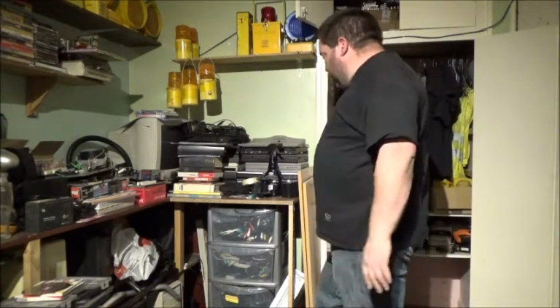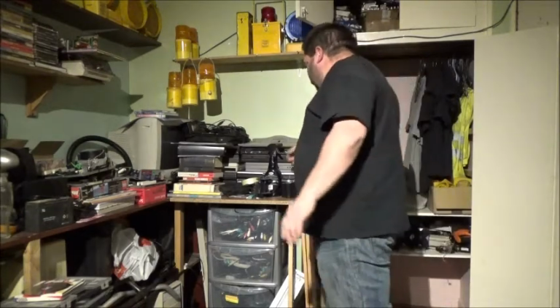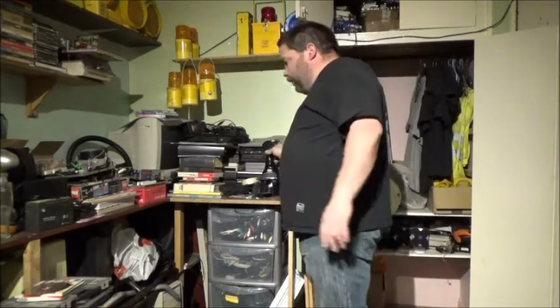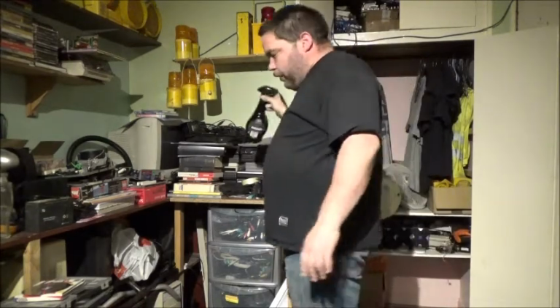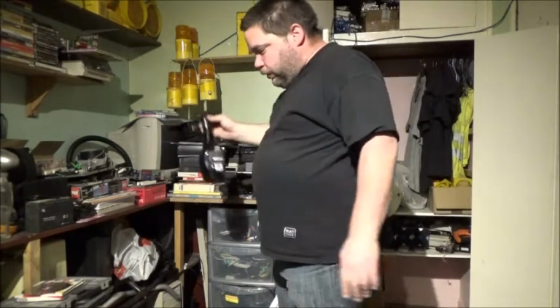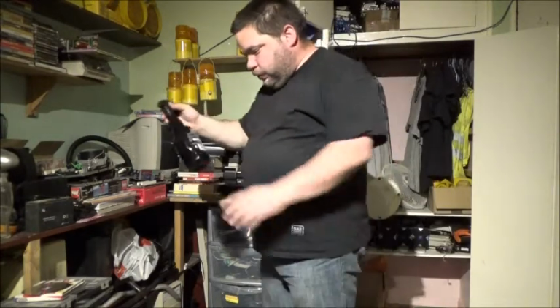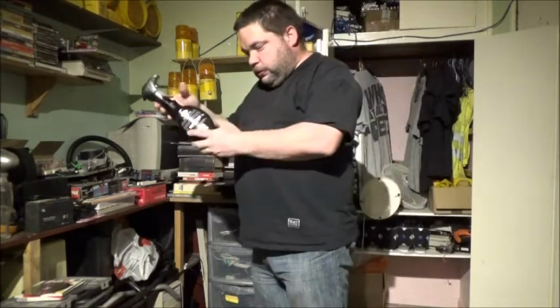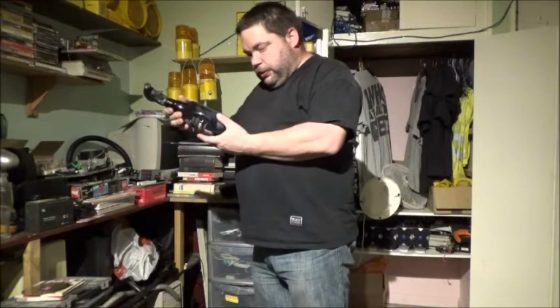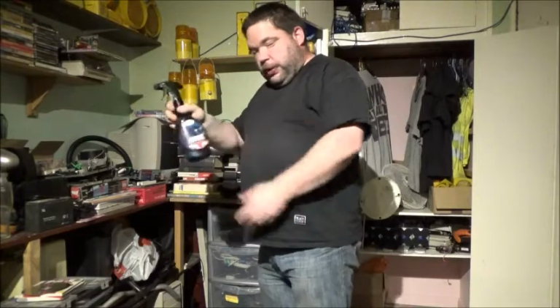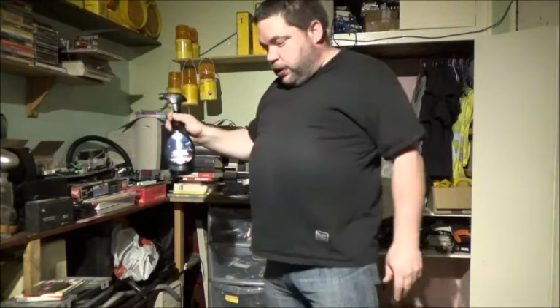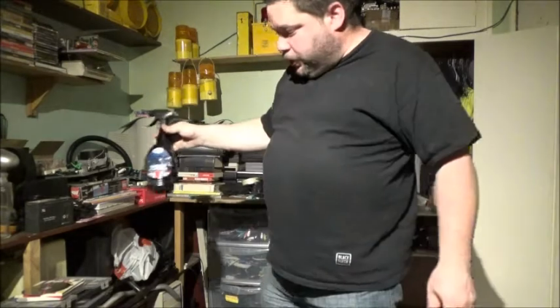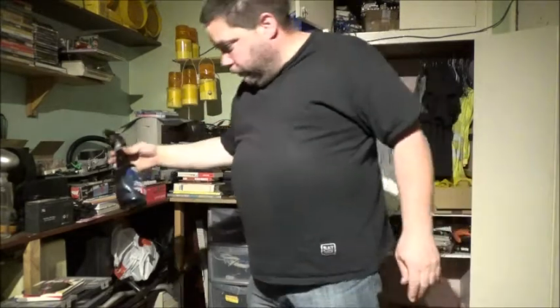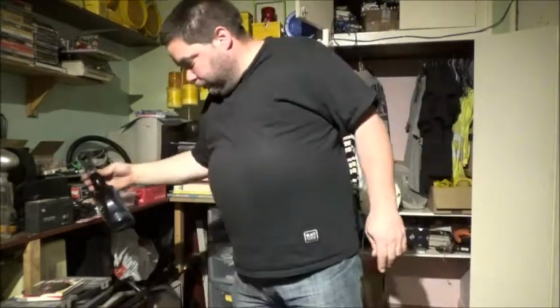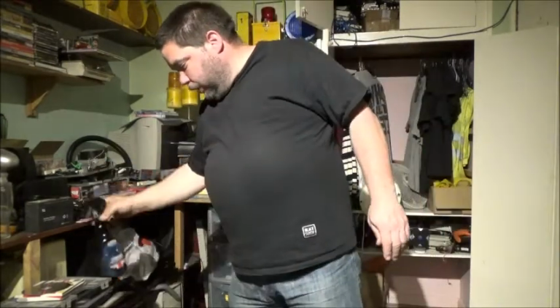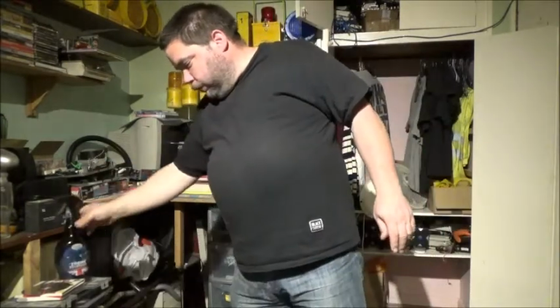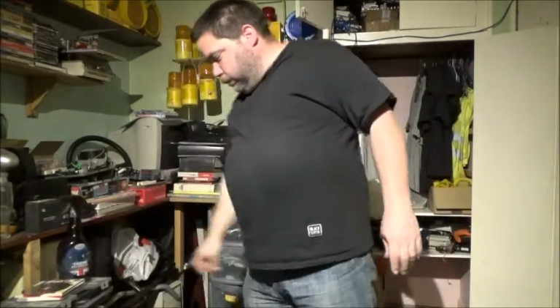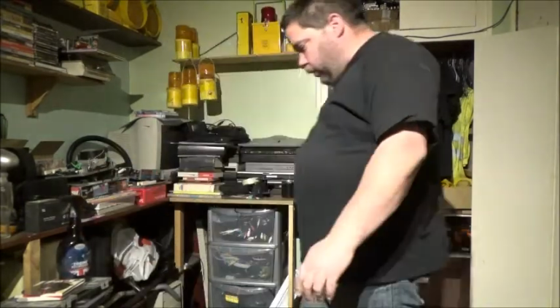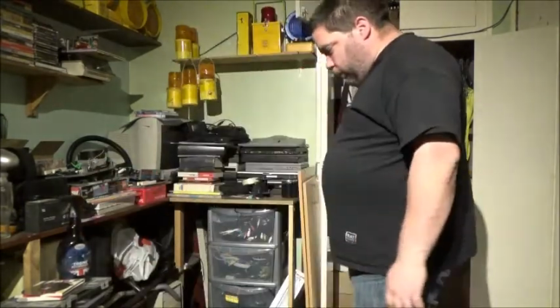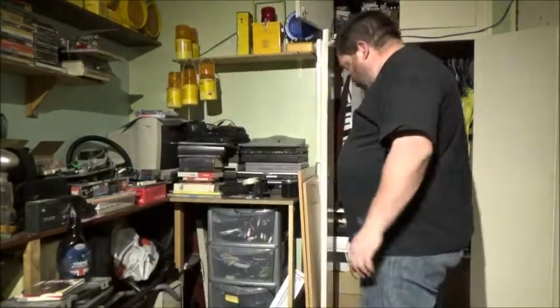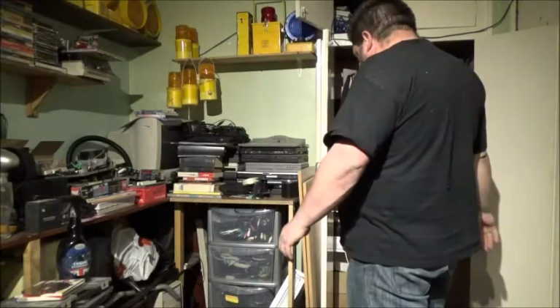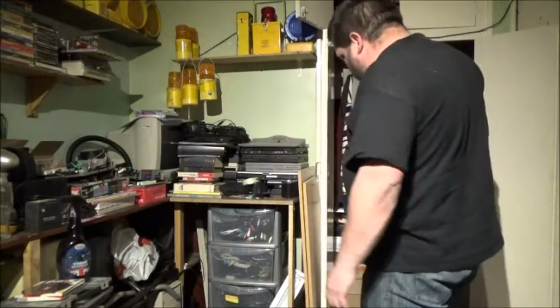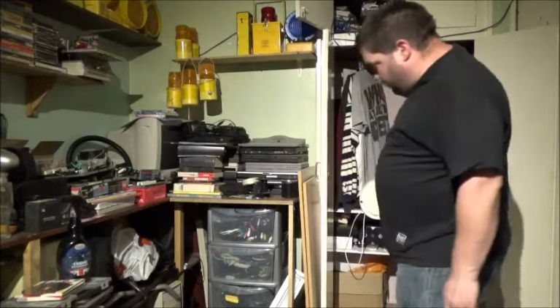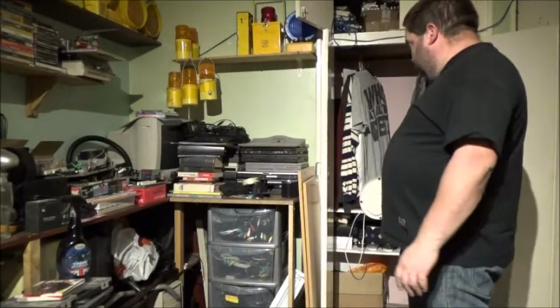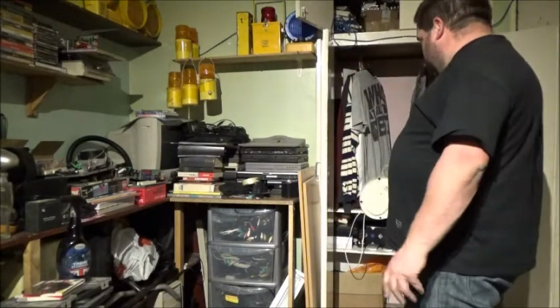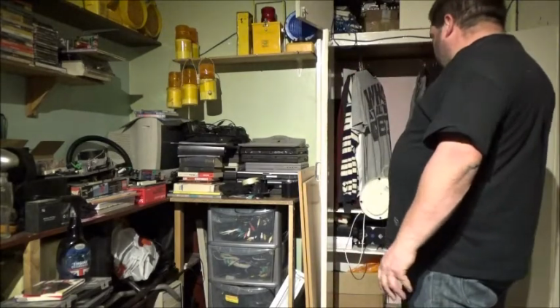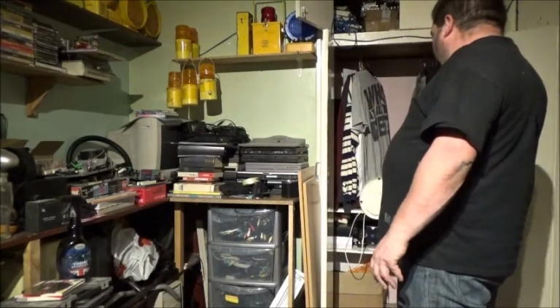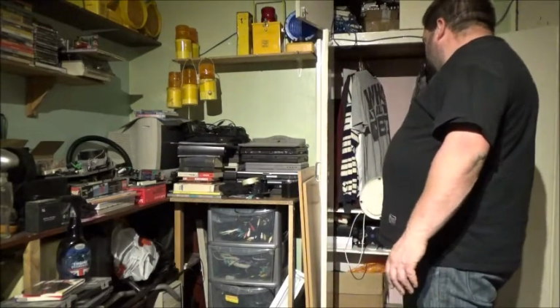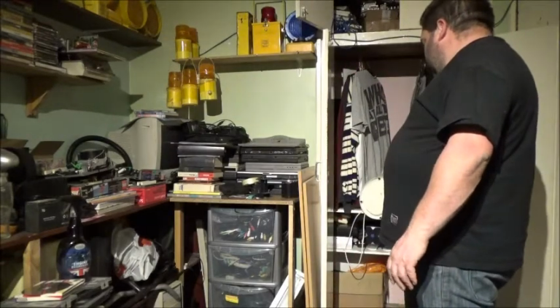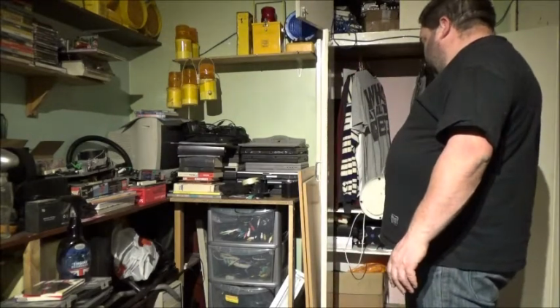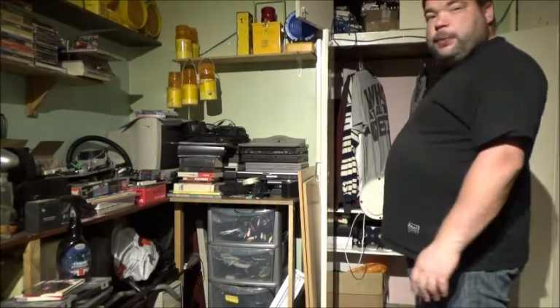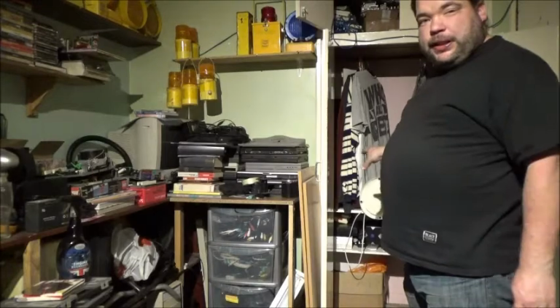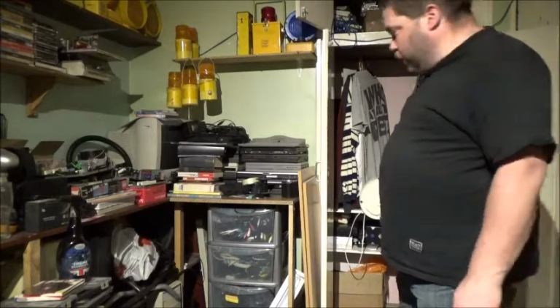I've got plenty in there. Engine degreaser. Let's see what I can basically just tuck away in this cupboard.